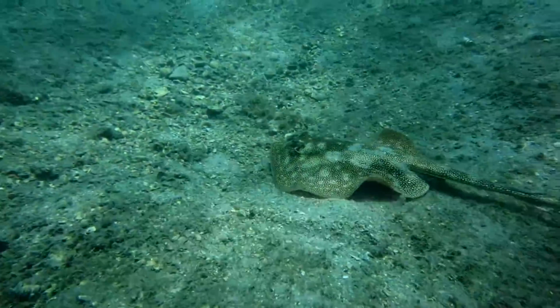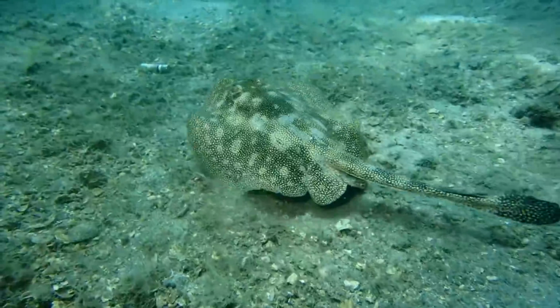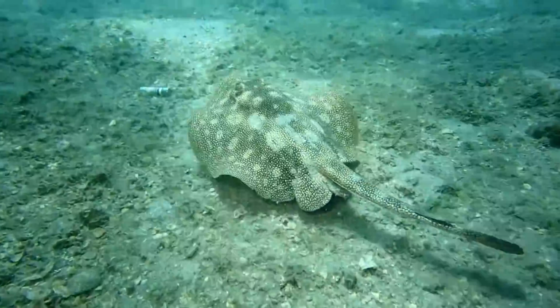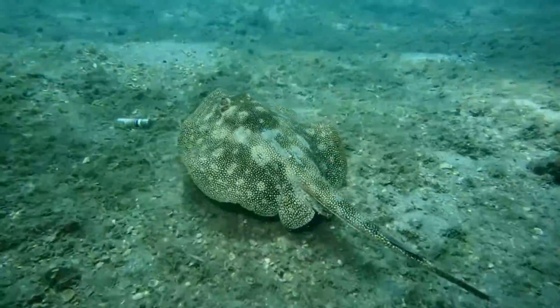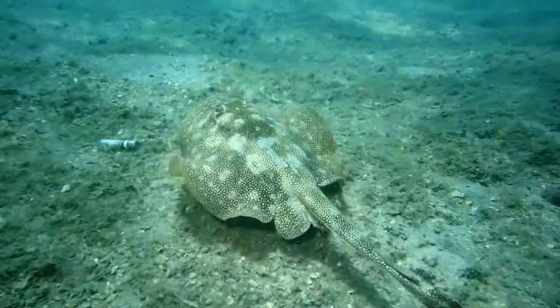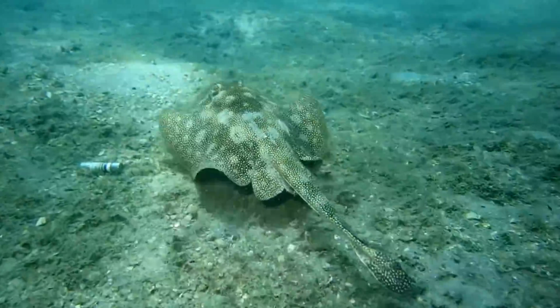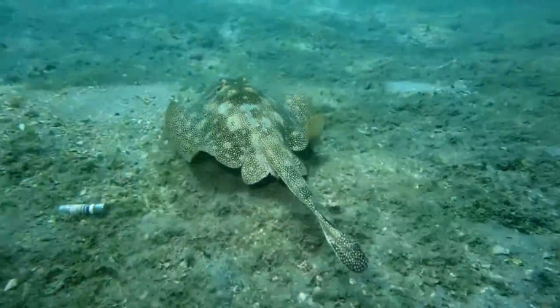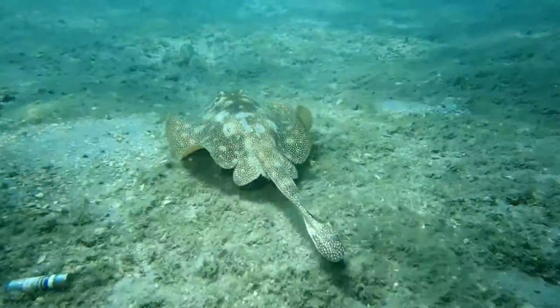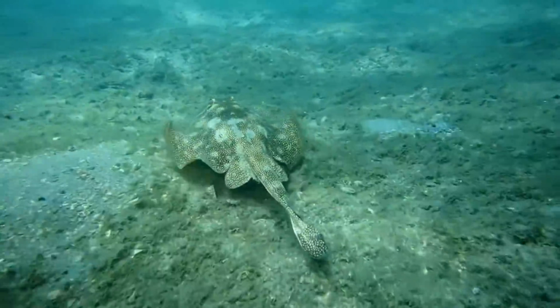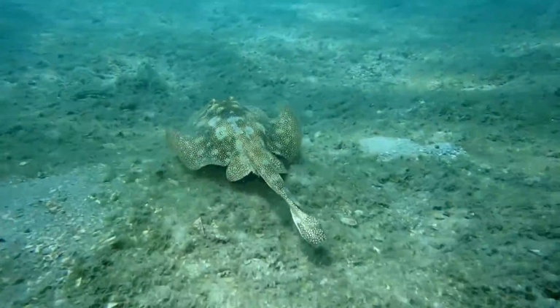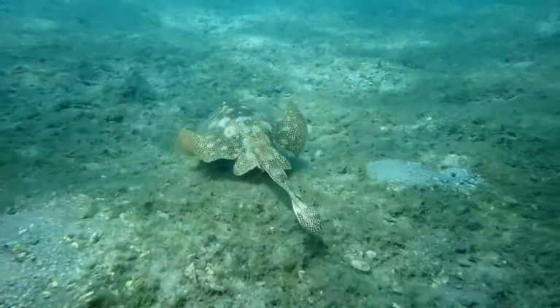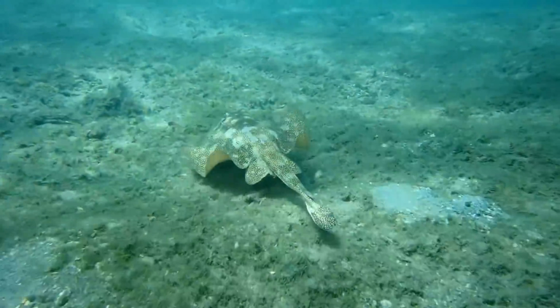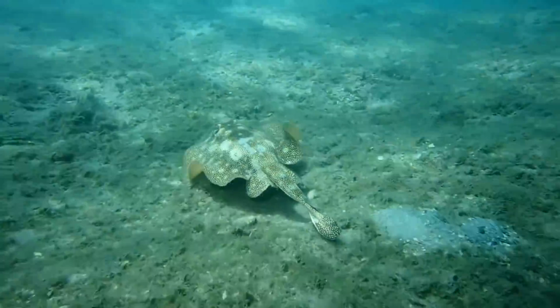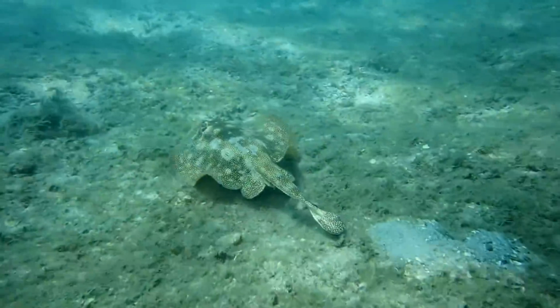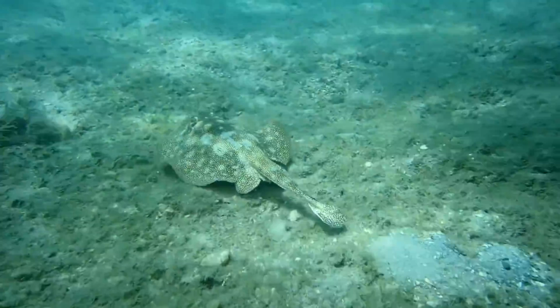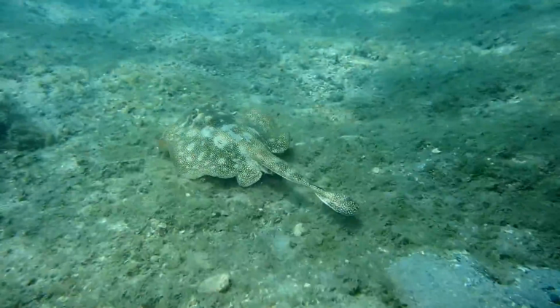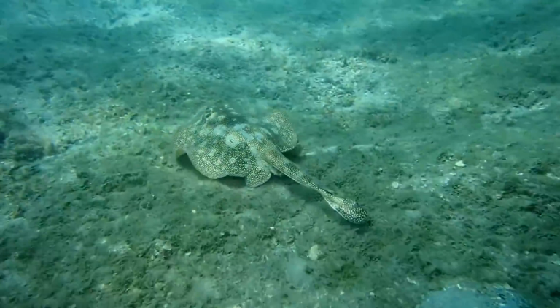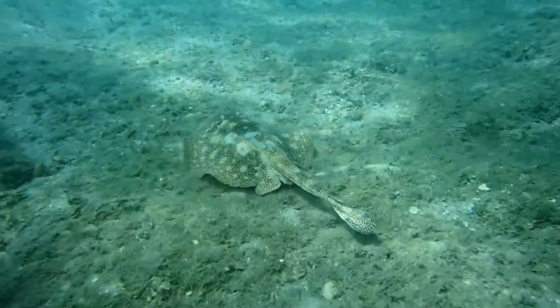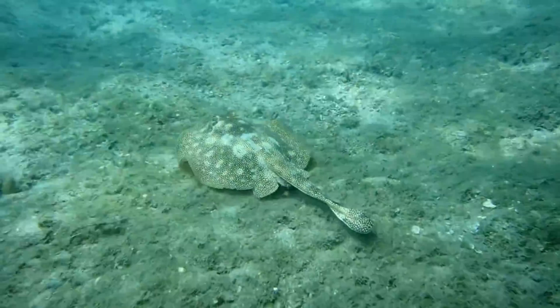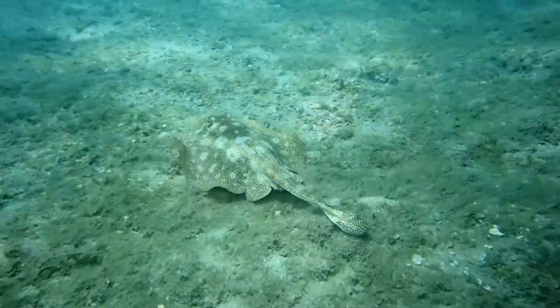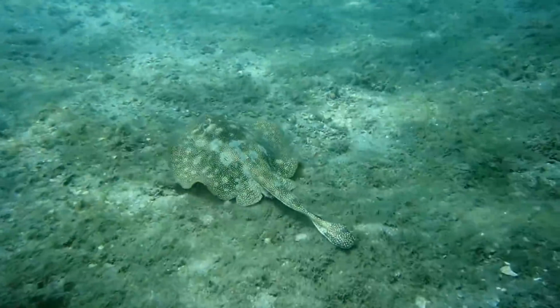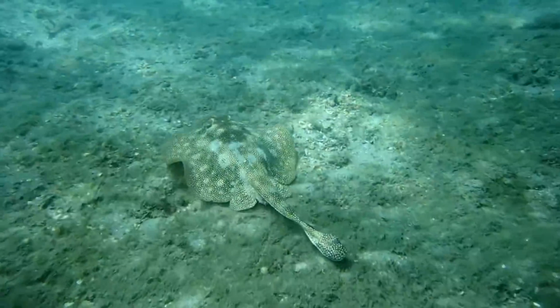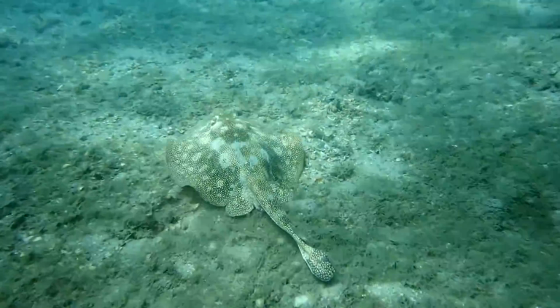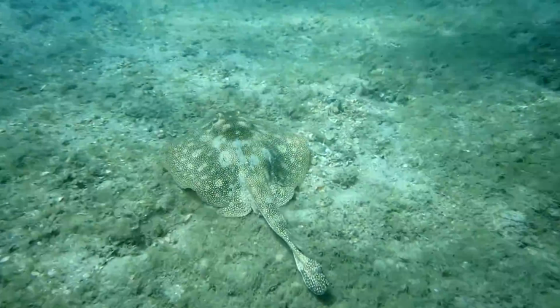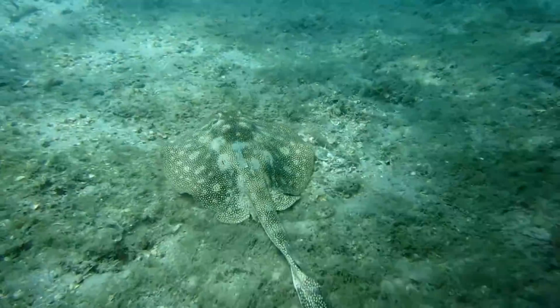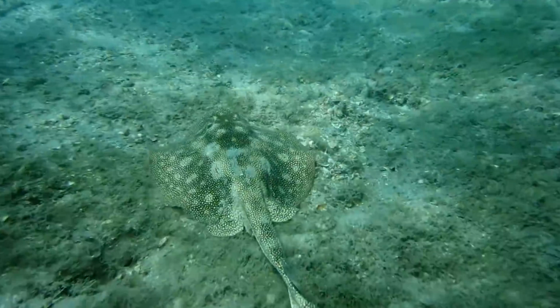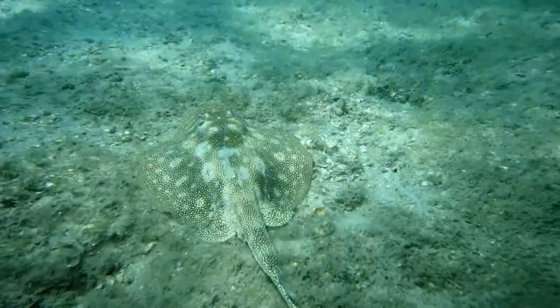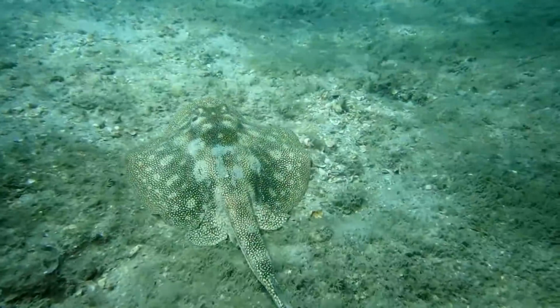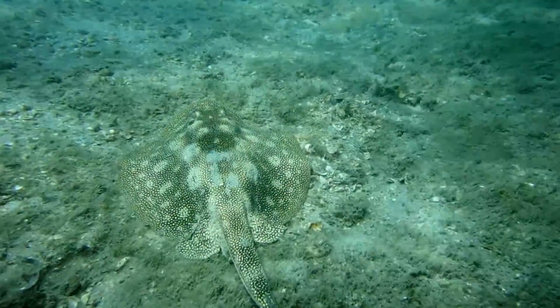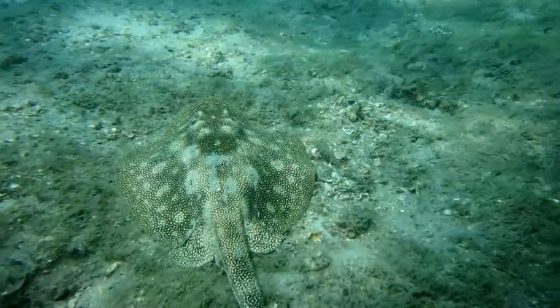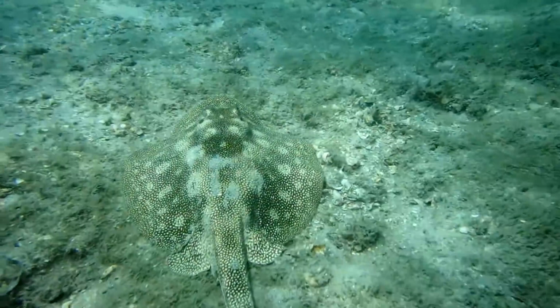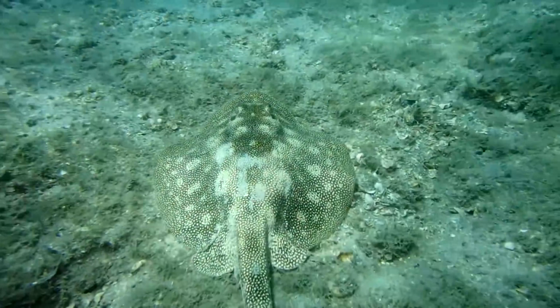Yellow stingrays do have venomous tail spines that can be found just anterior to the caudal fin. They're not considered dangerous and only use their spines for defense.